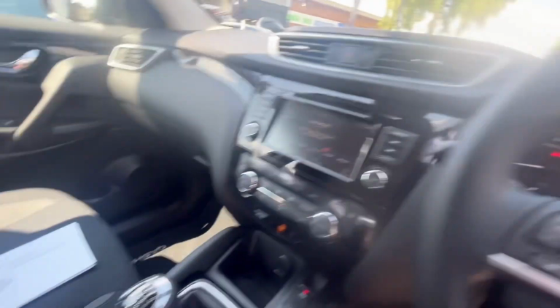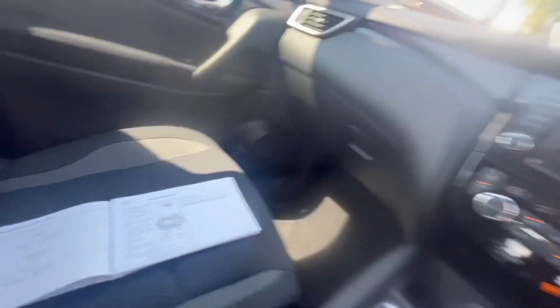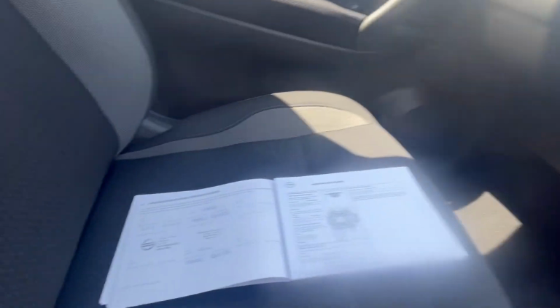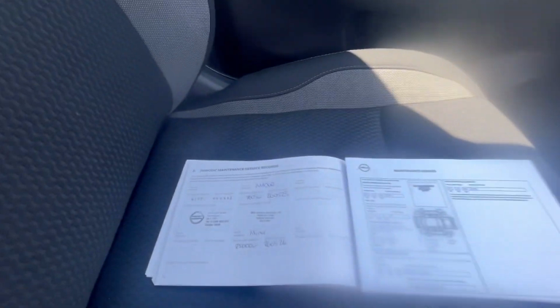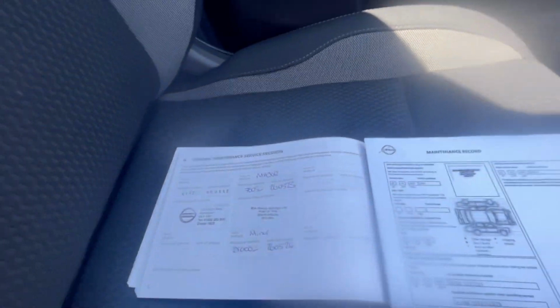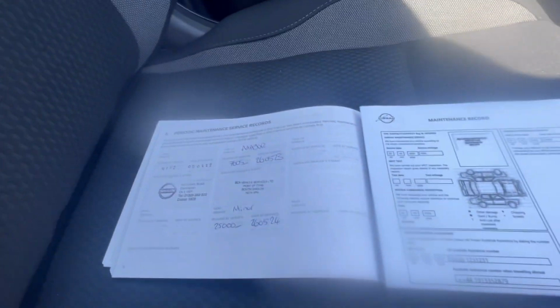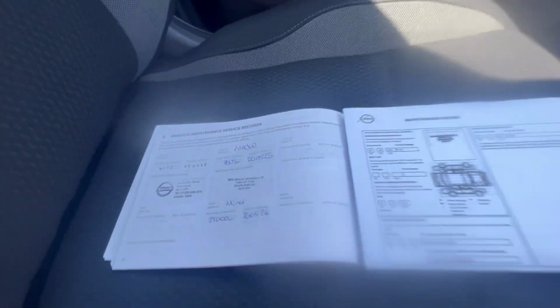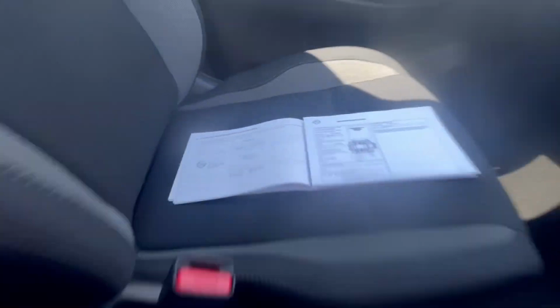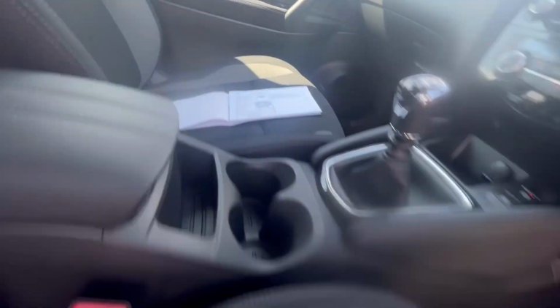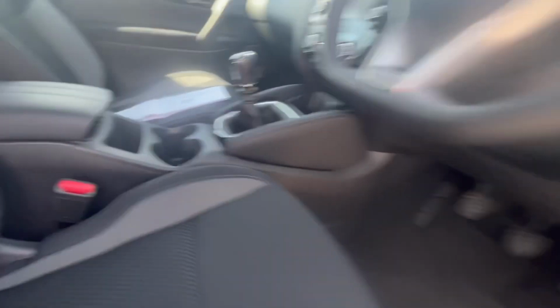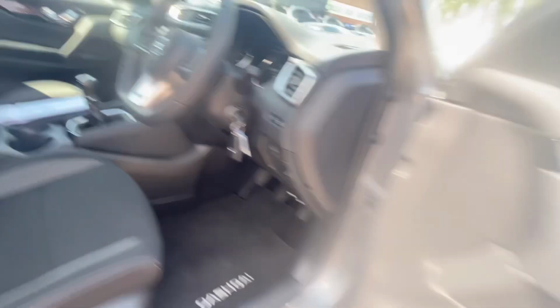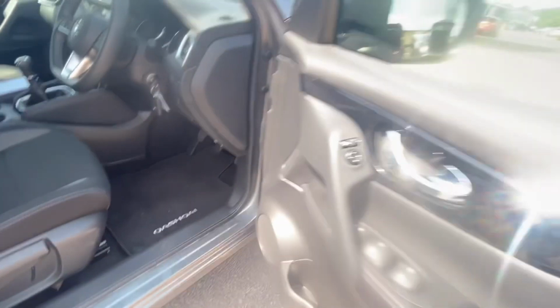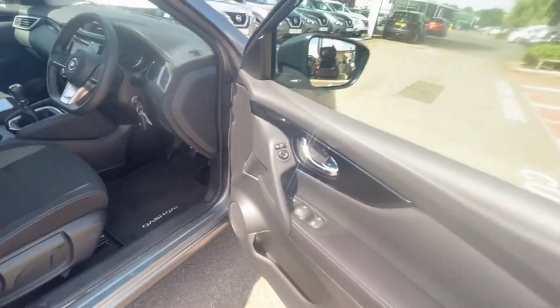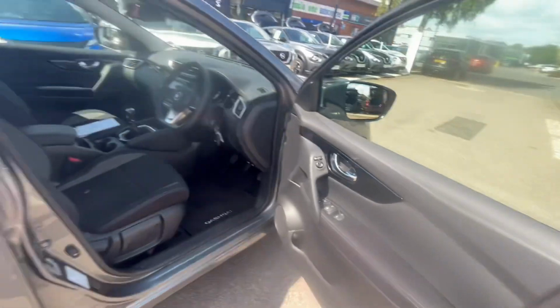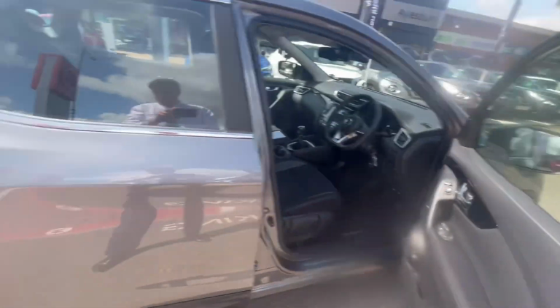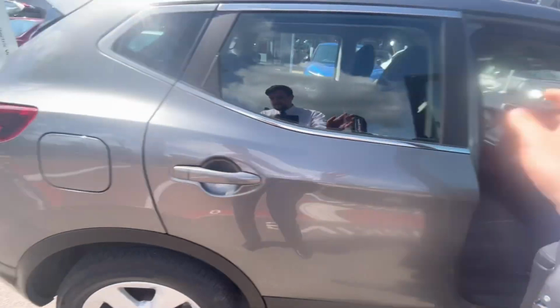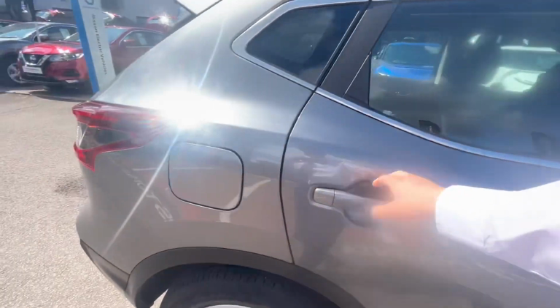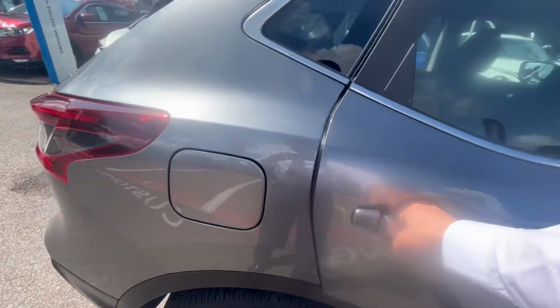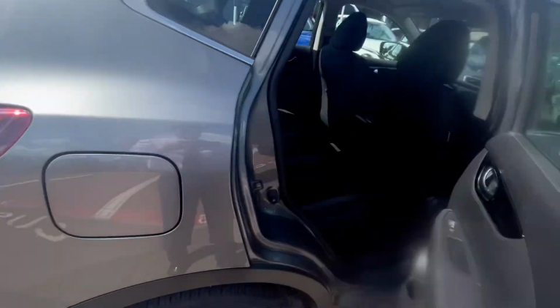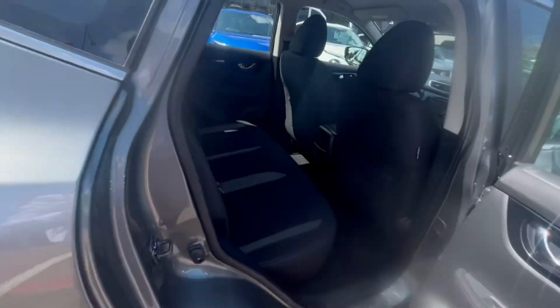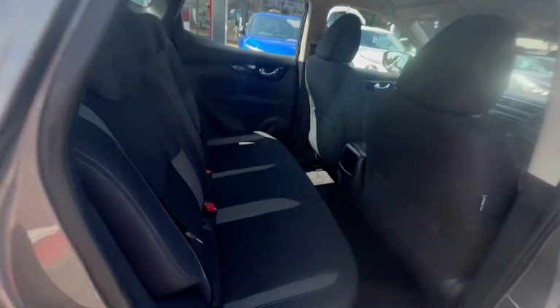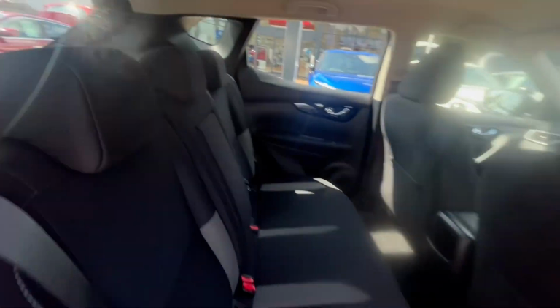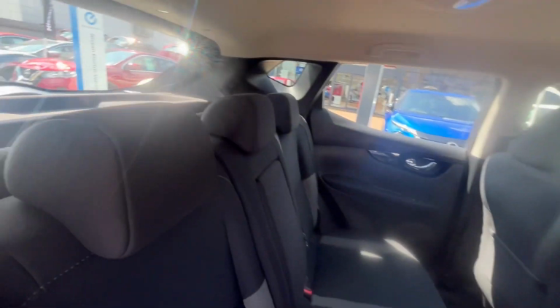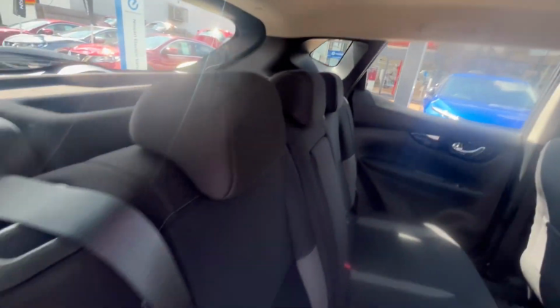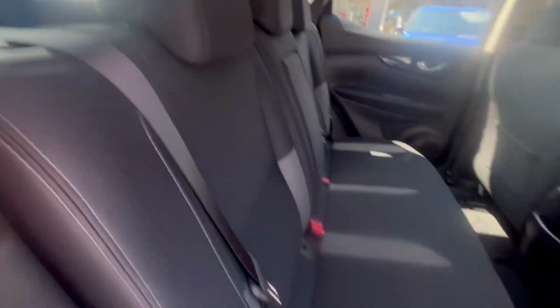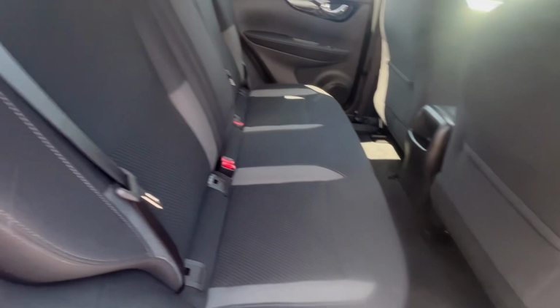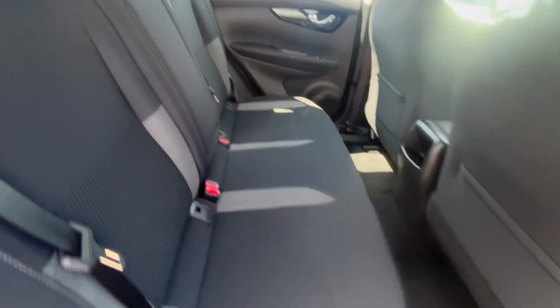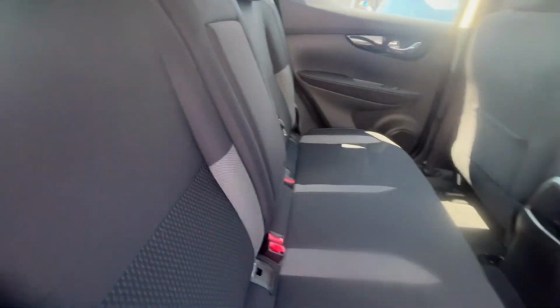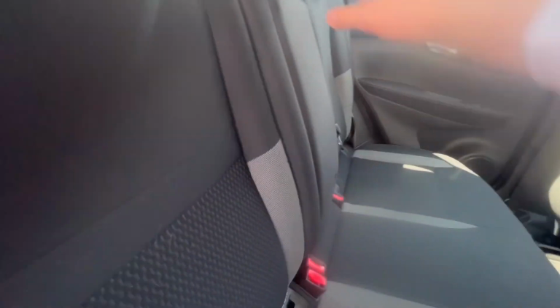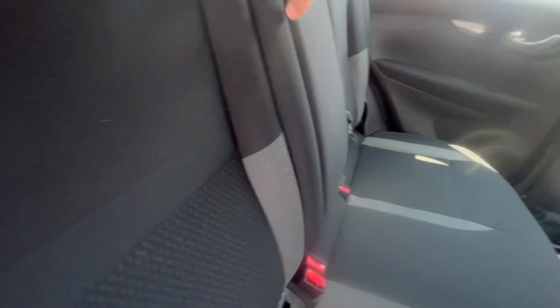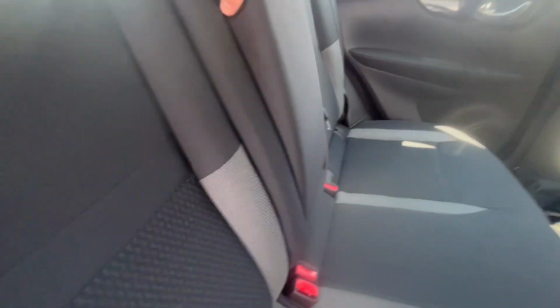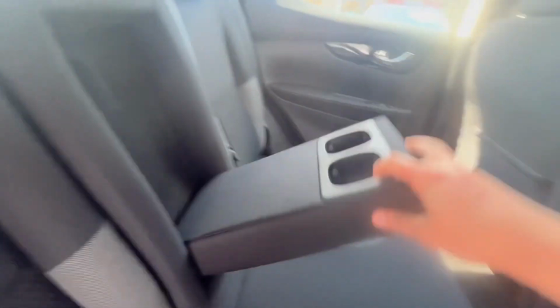The vehicle itself has only done seven thousand six hundred and seven miles. We have both services for it as well, so the car has been well looked after. All the windows are electric, front and rear.